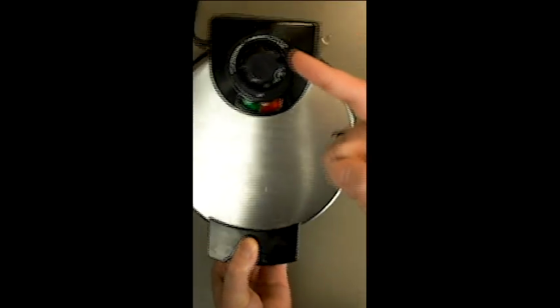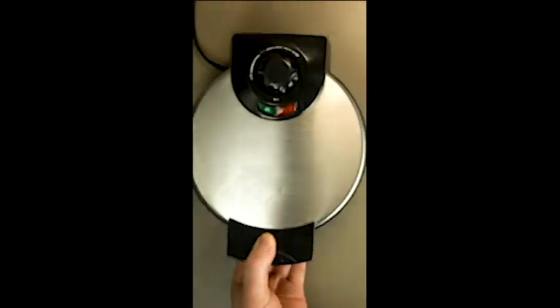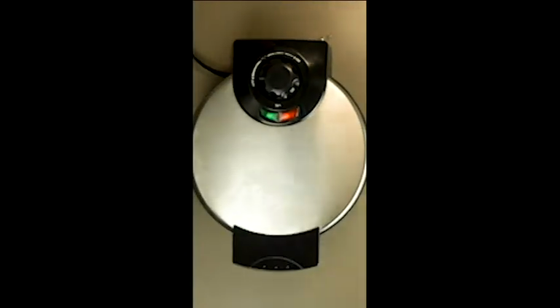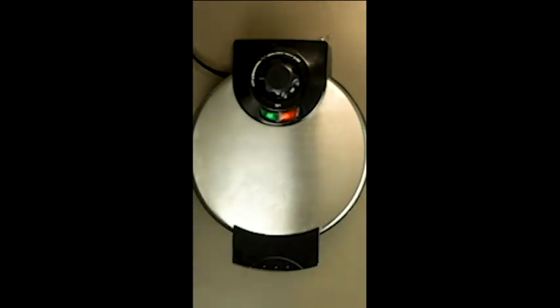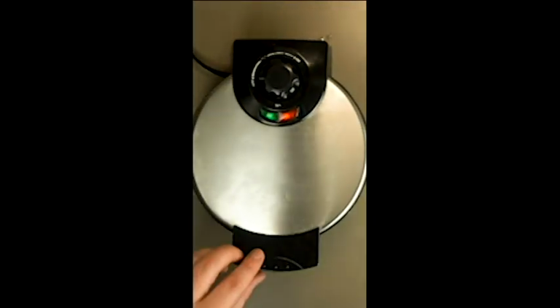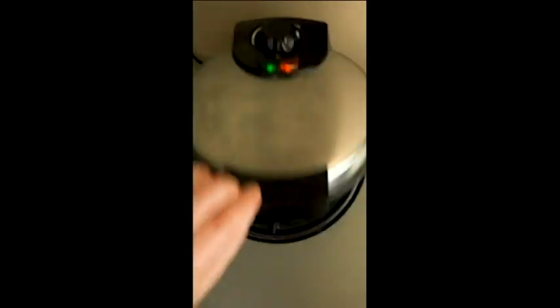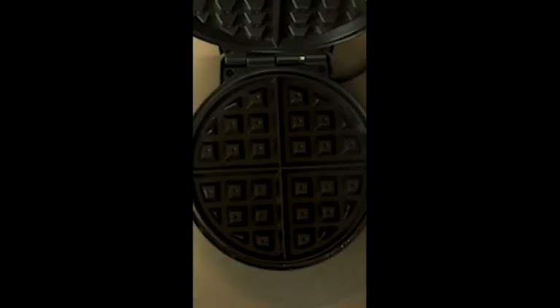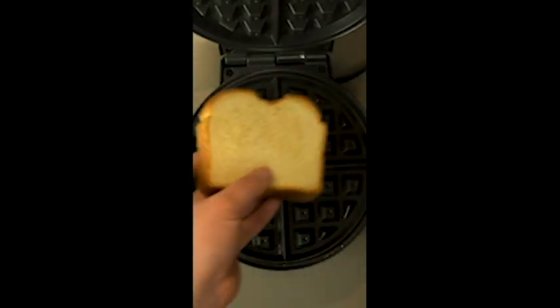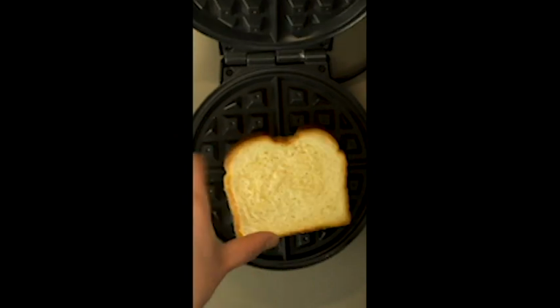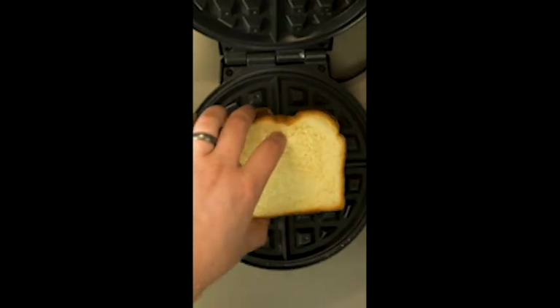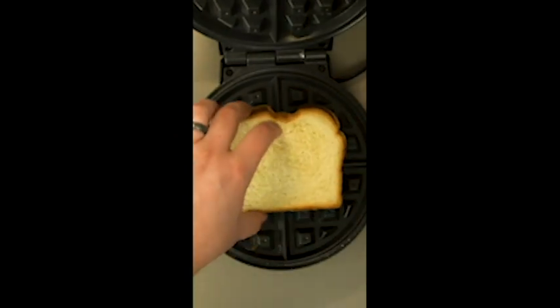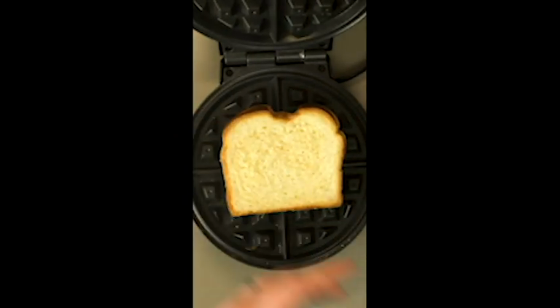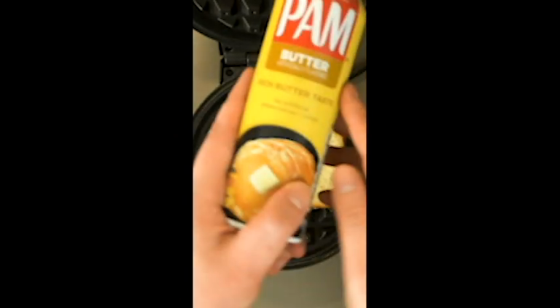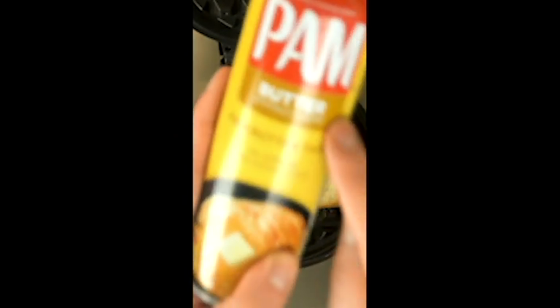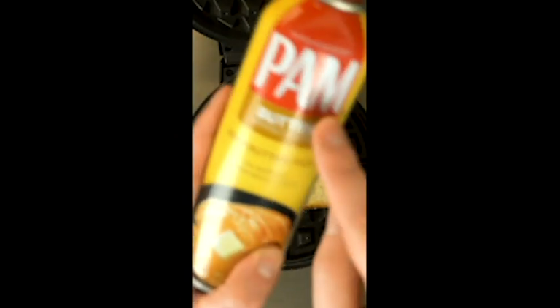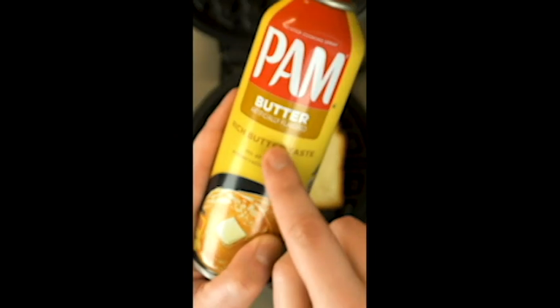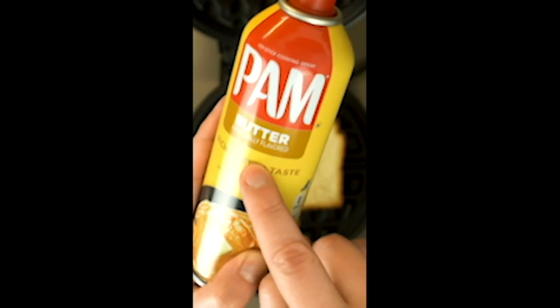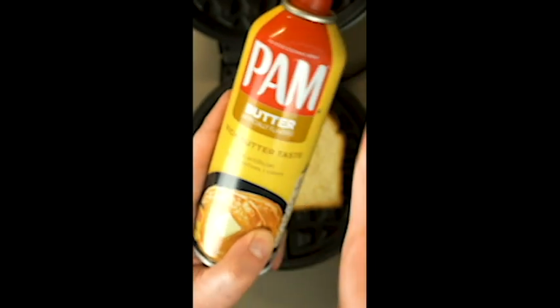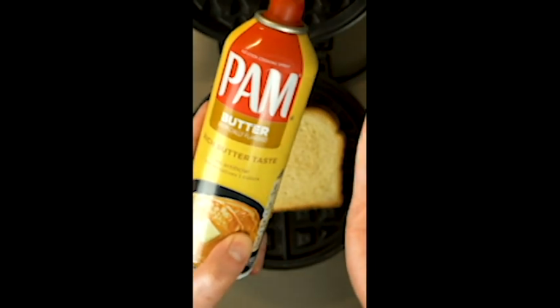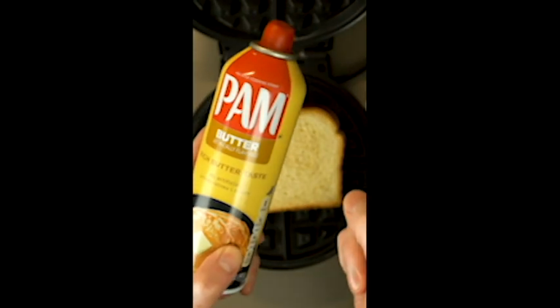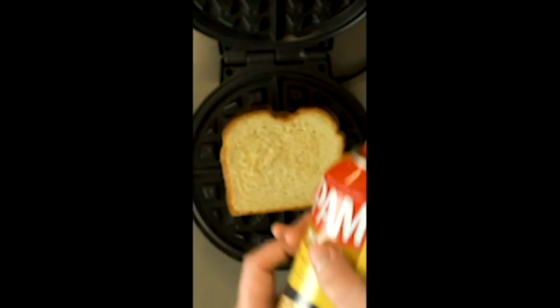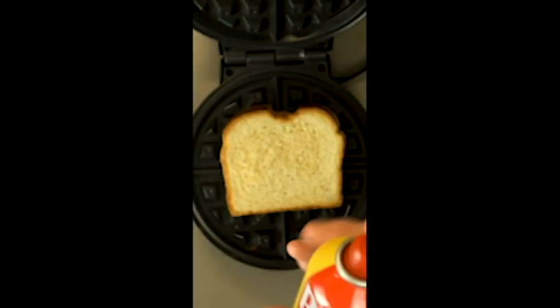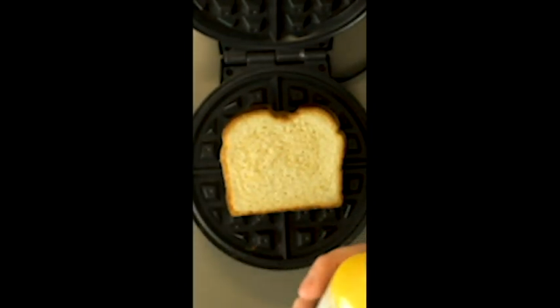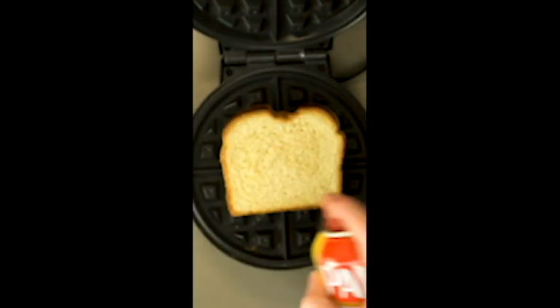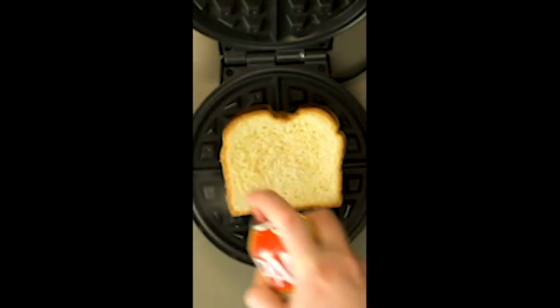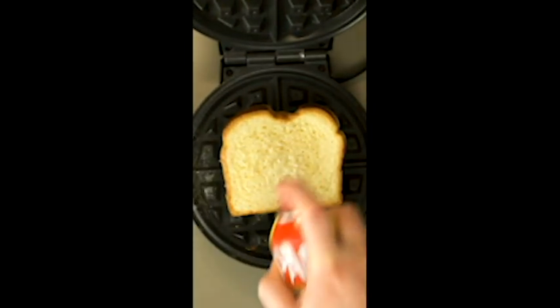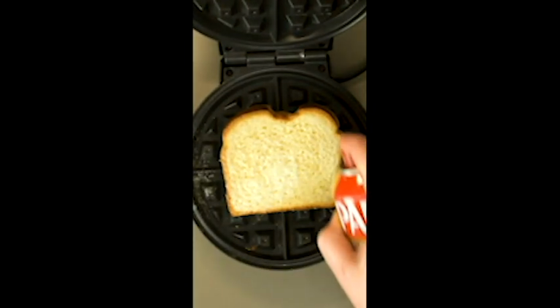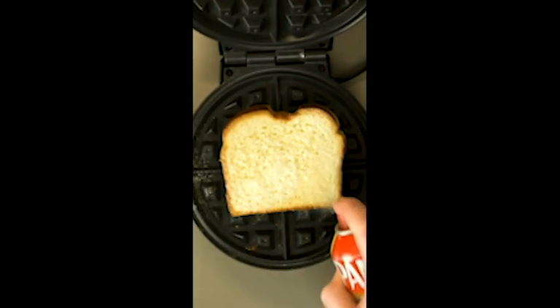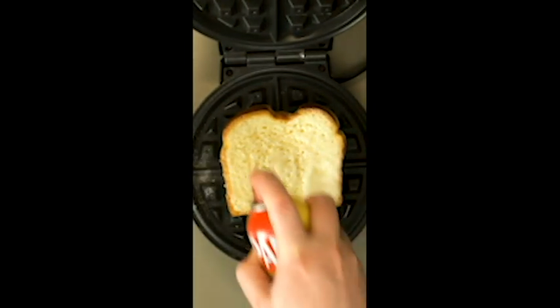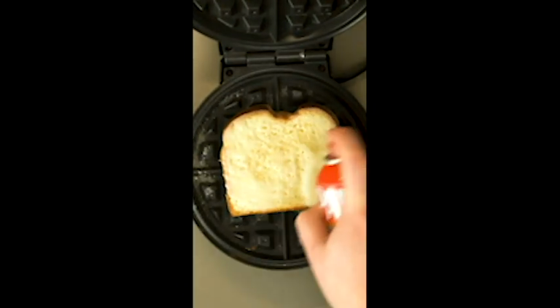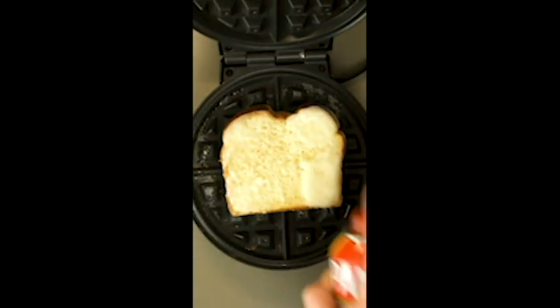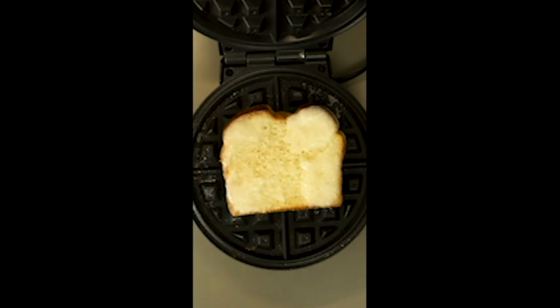Any kind of waffle iron will work for this. Simply bring it up to temperature, lay in your bread, and give it a light coating of butter-flavored oil. Traditional butter would be fine, but you wind up adding a lot more calories, and I just don't keep mine at room temperature.